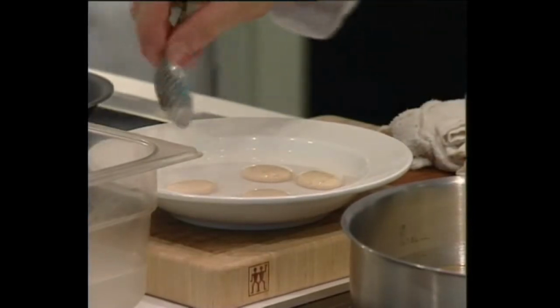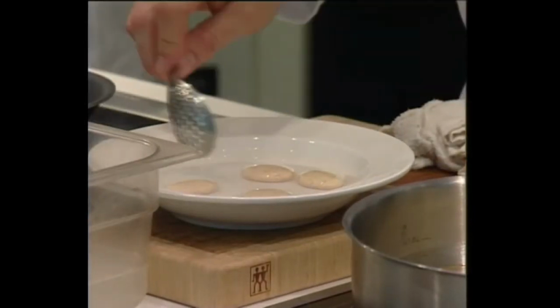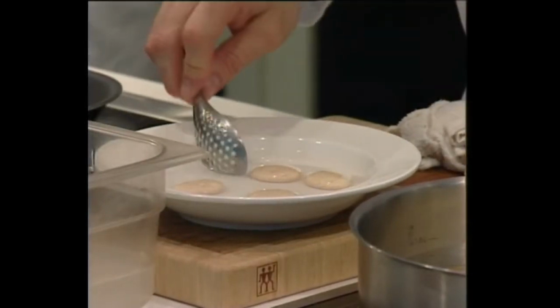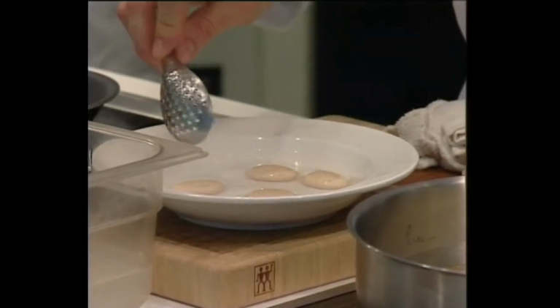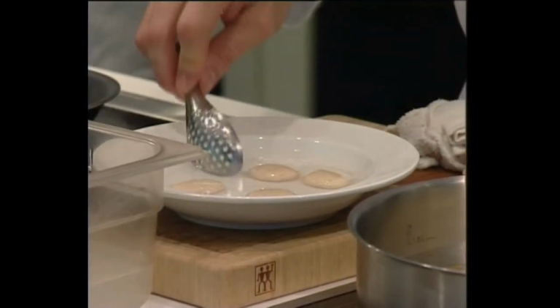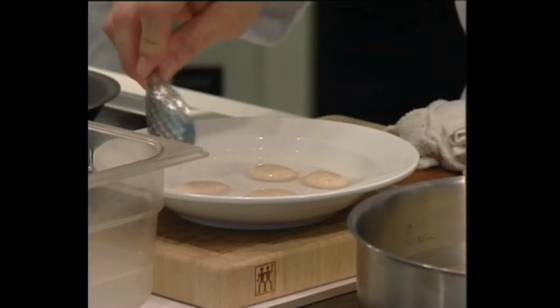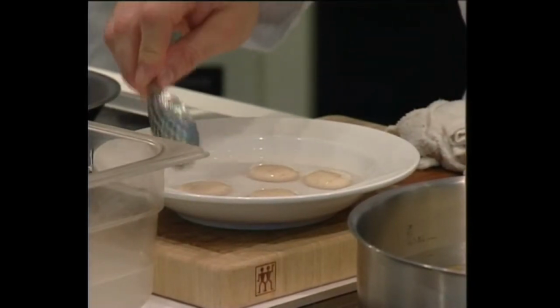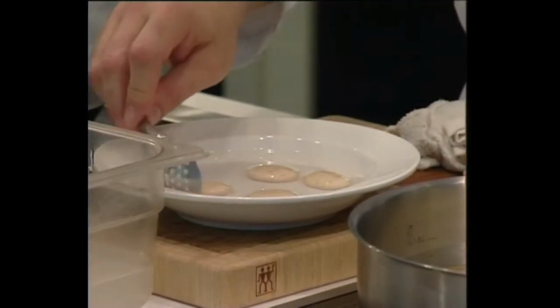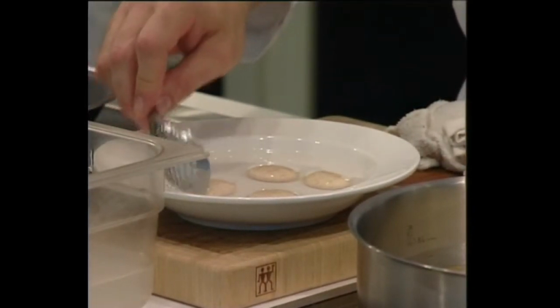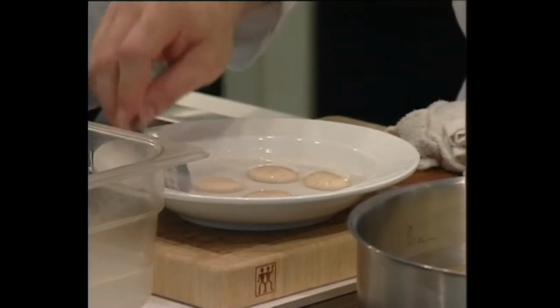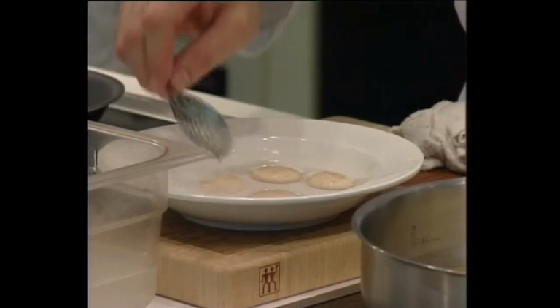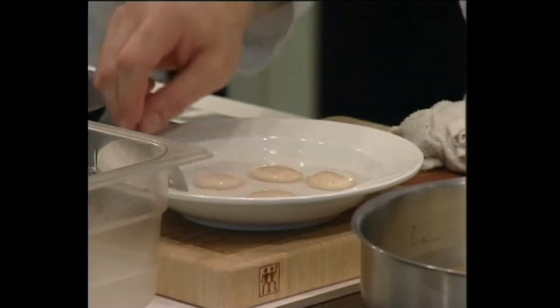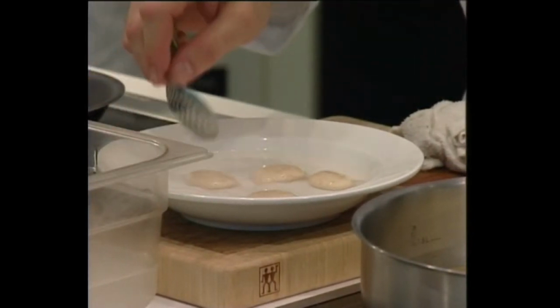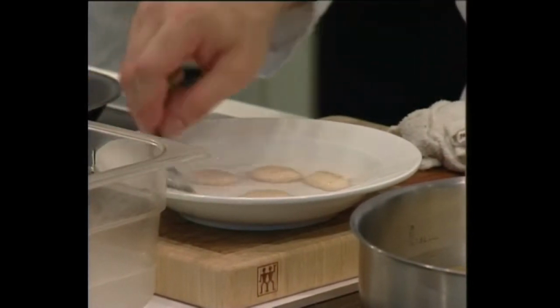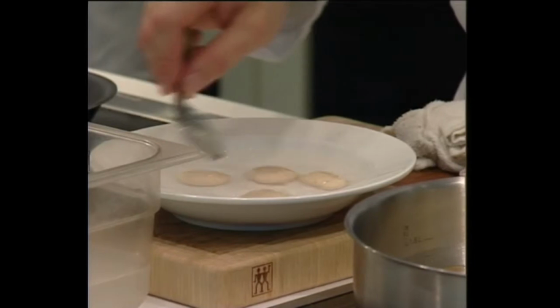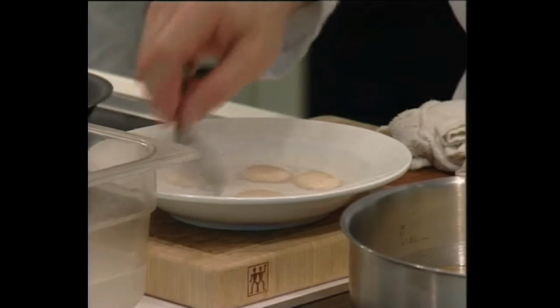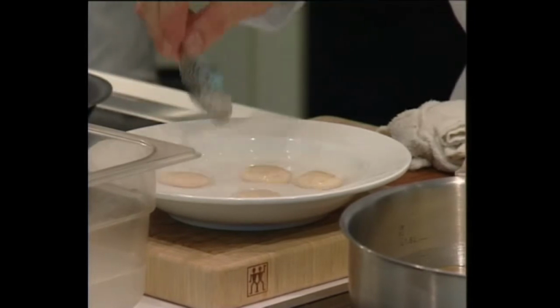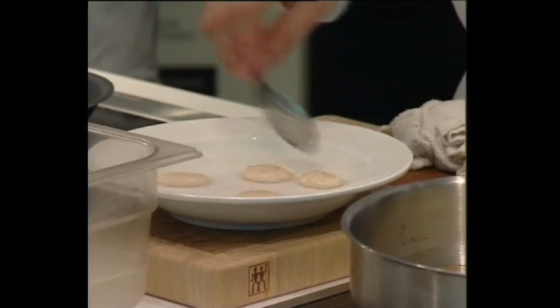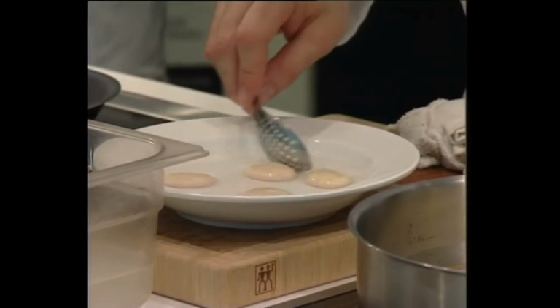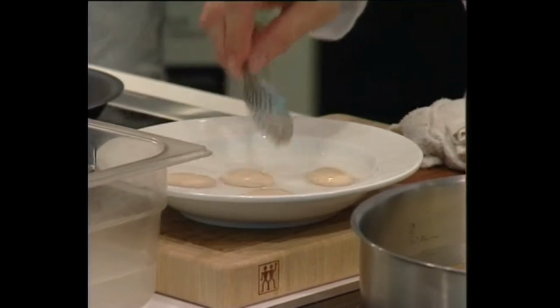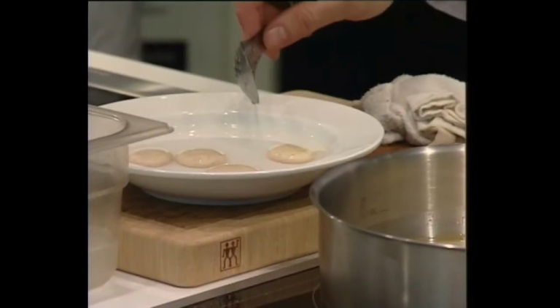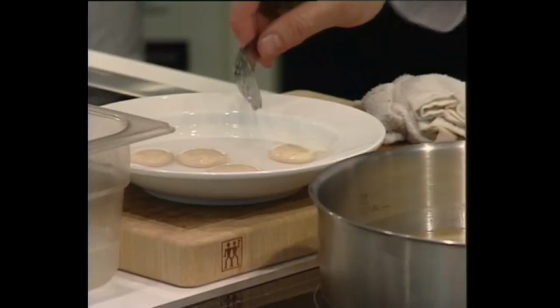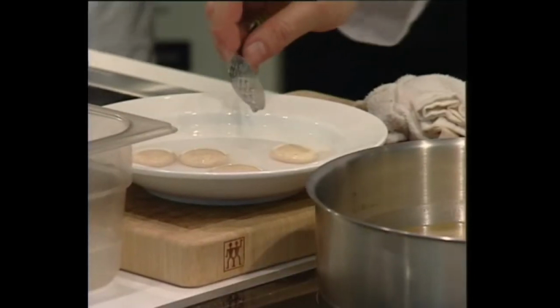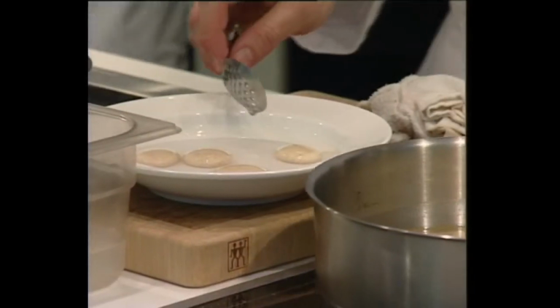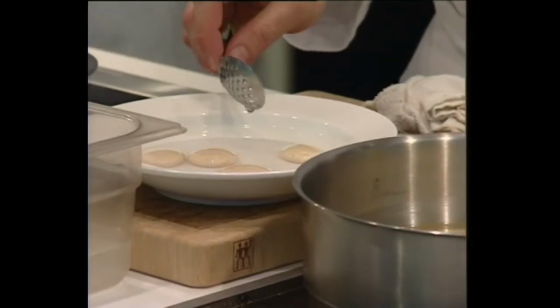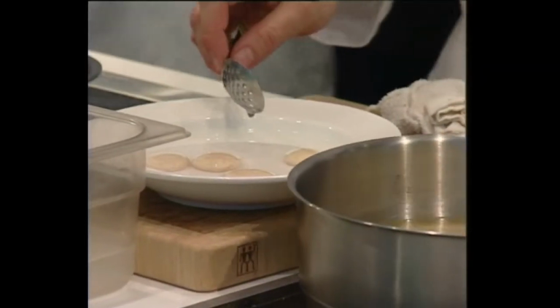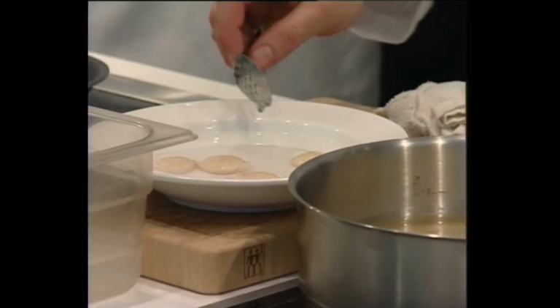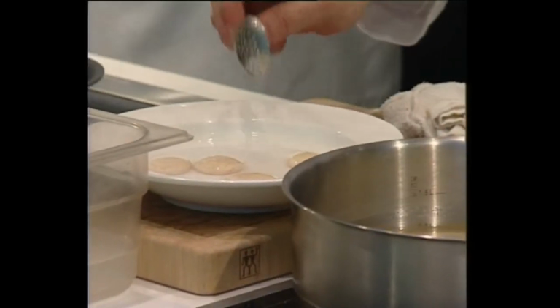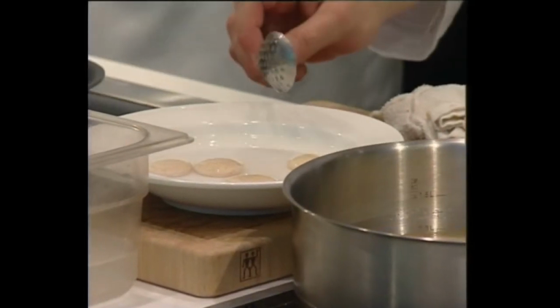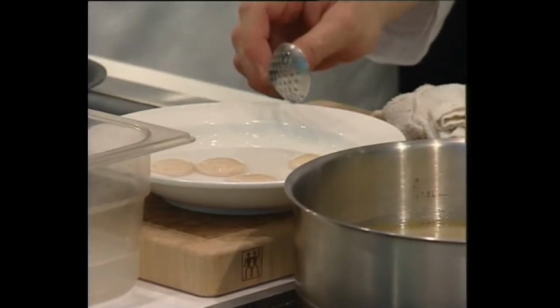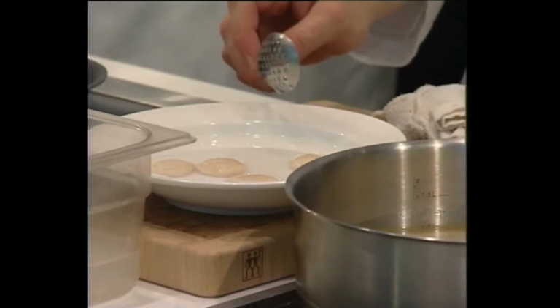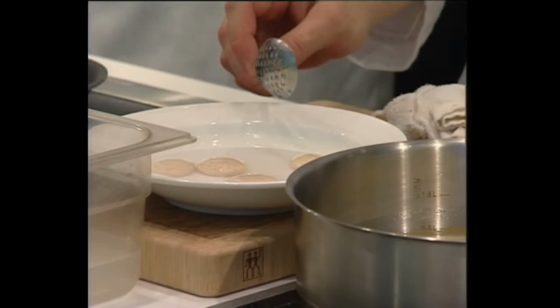You don't leave it in the alginate, because the longer you leave it, it becomes much thicker. Three minutes, turn, and three minutes.